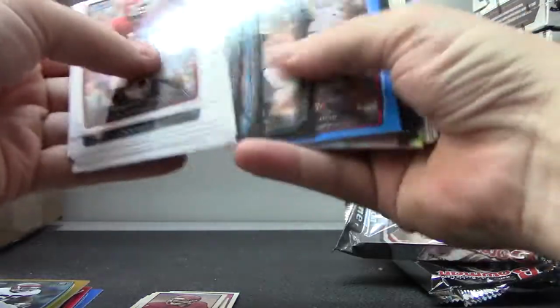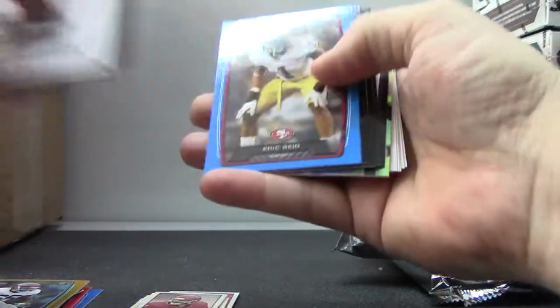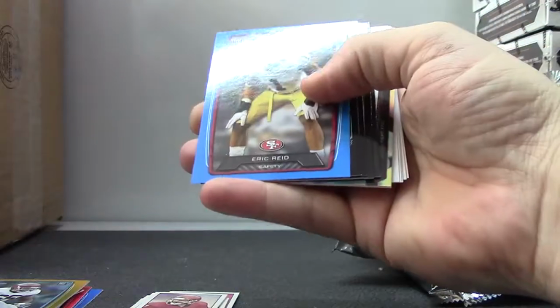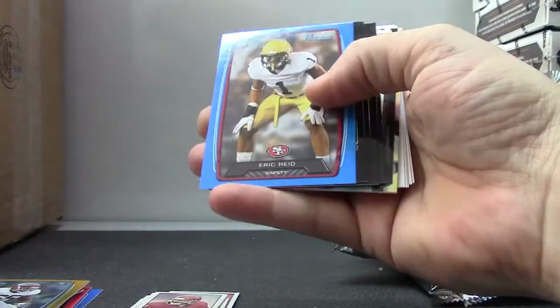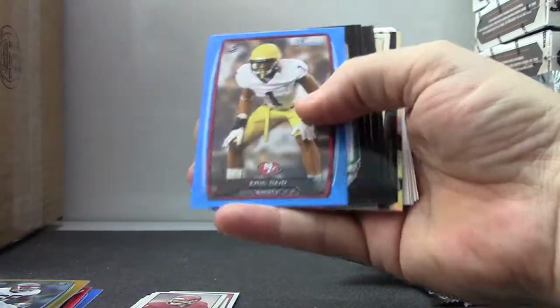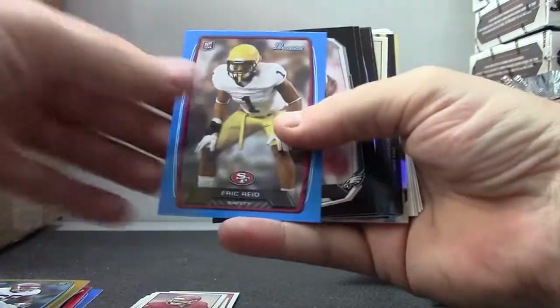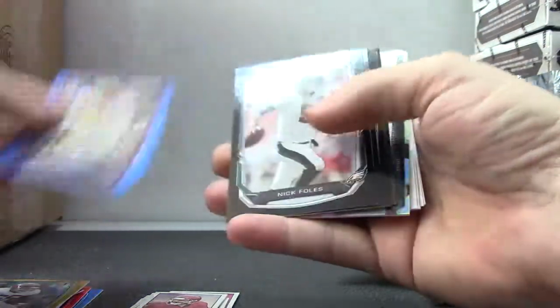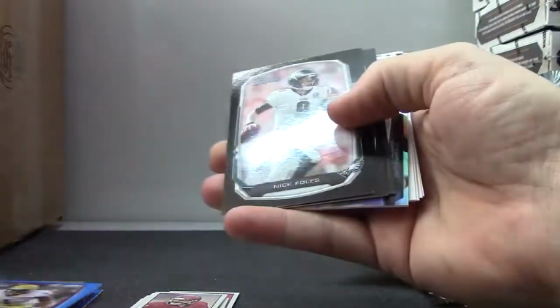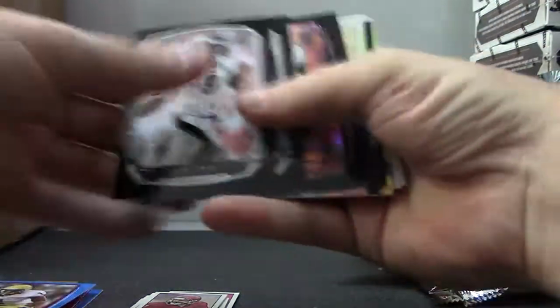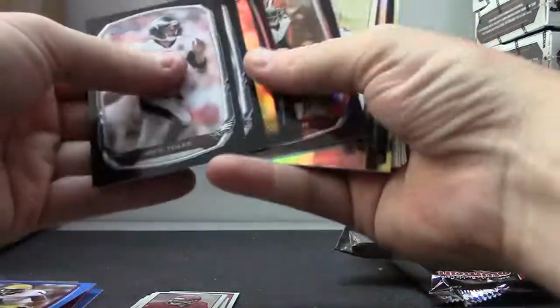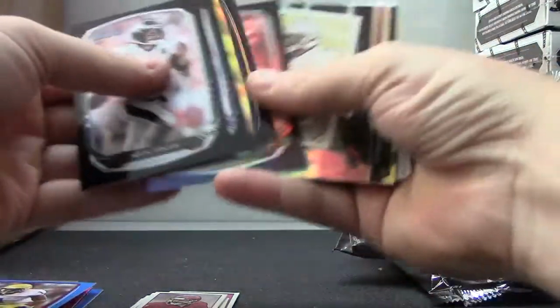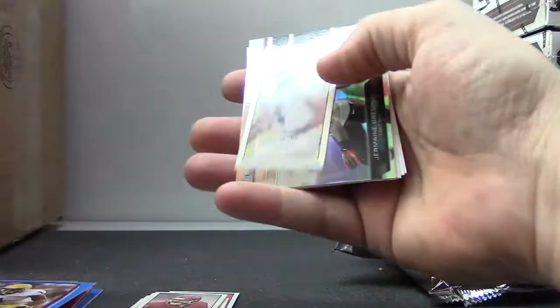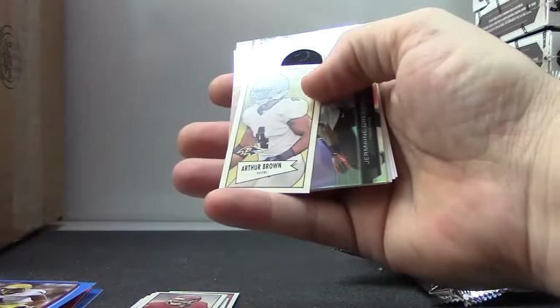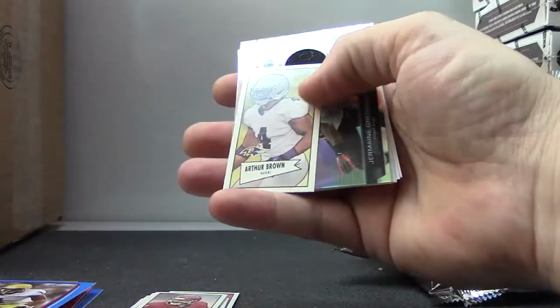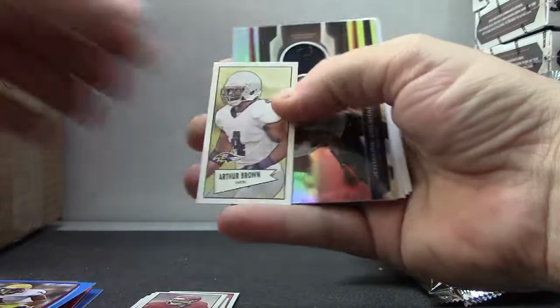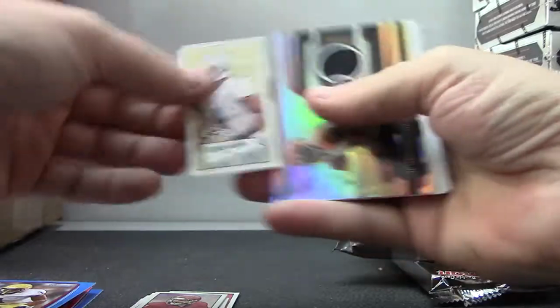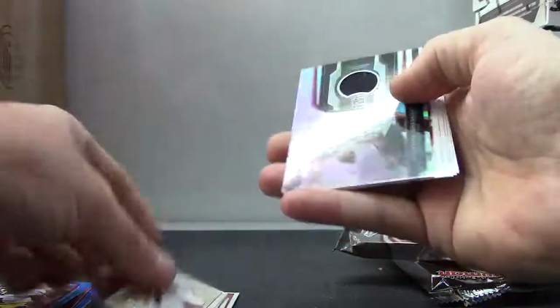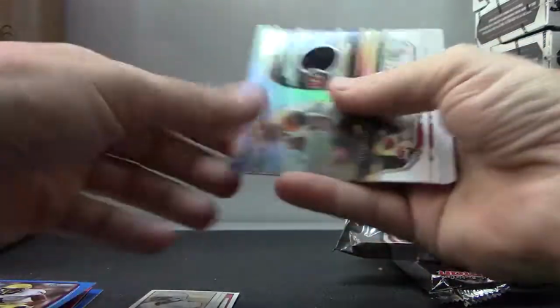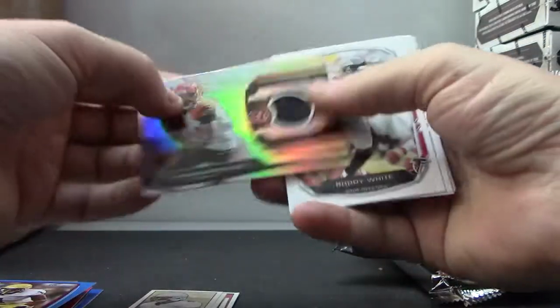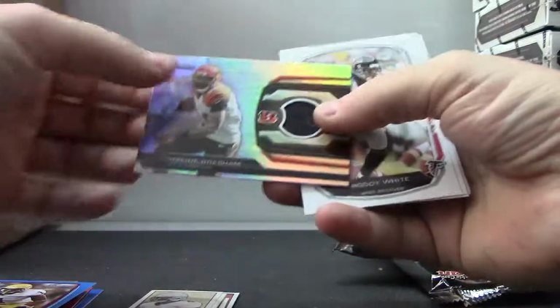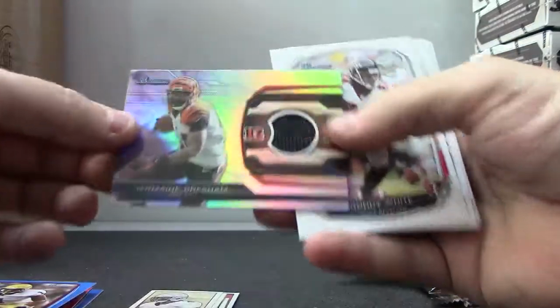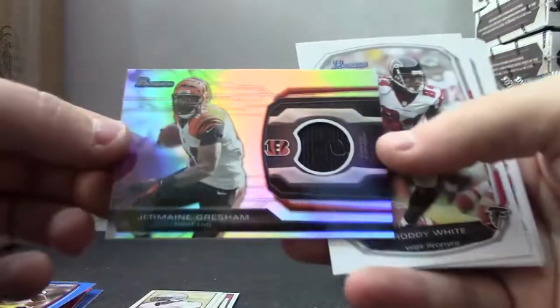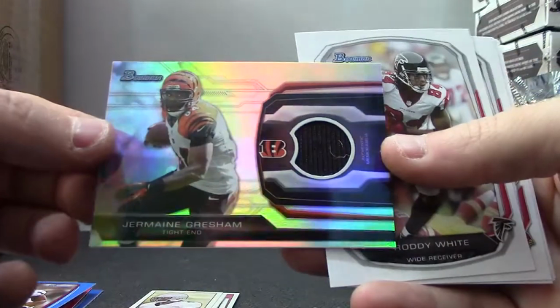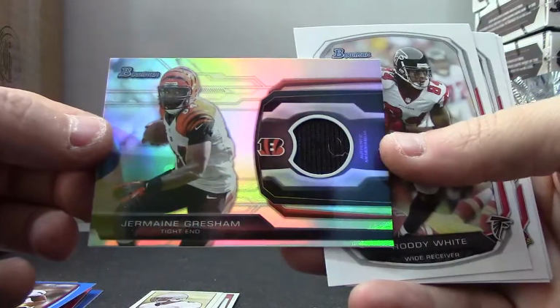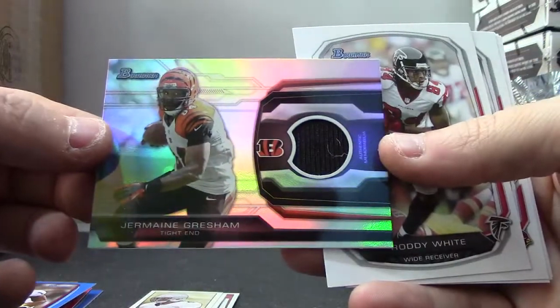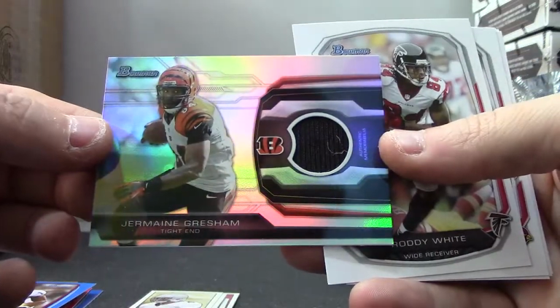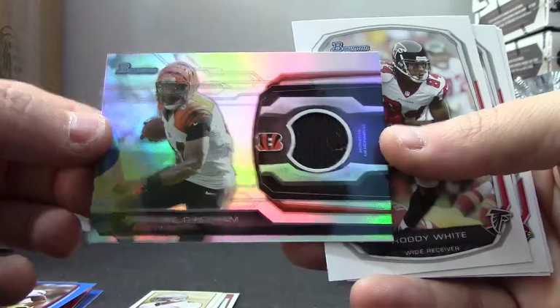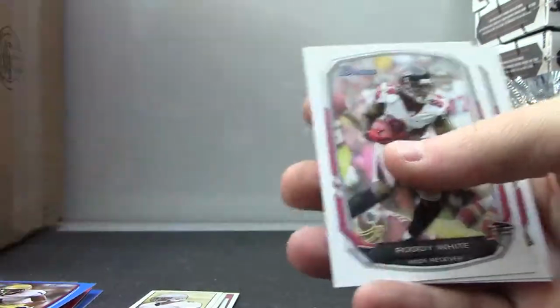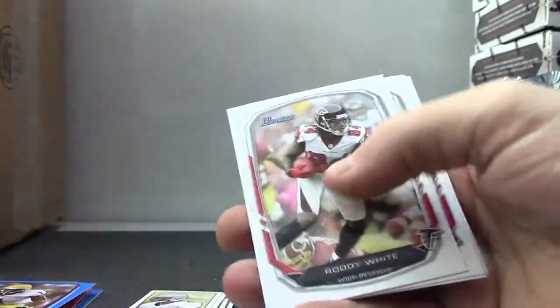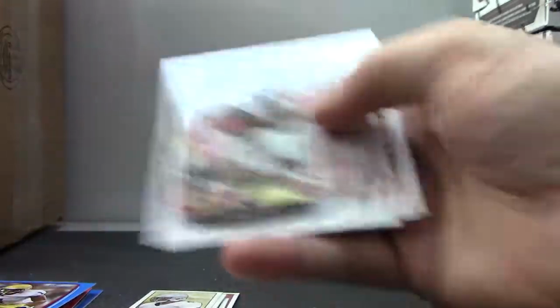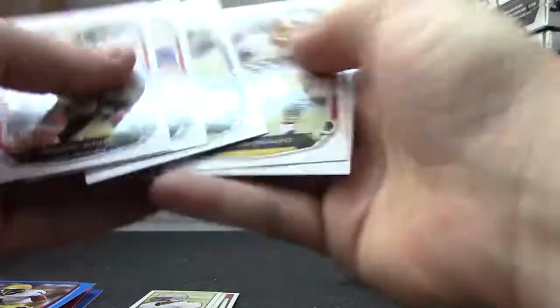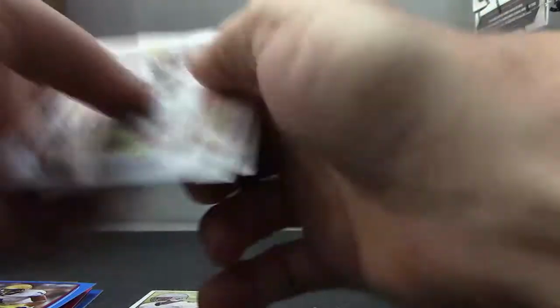Last pack is a blue of Eric Greed, a mini of Arthur Brown, and a jersey of Jermaine Gresham. And base.